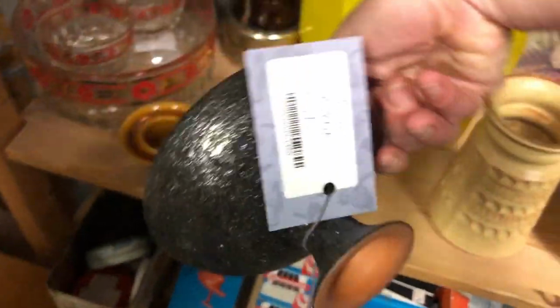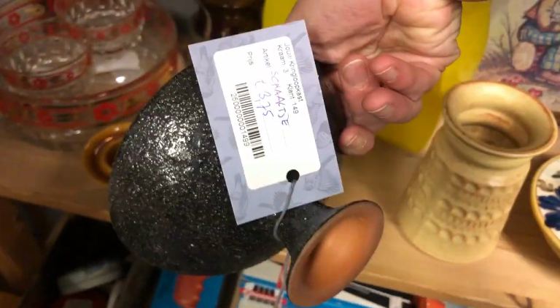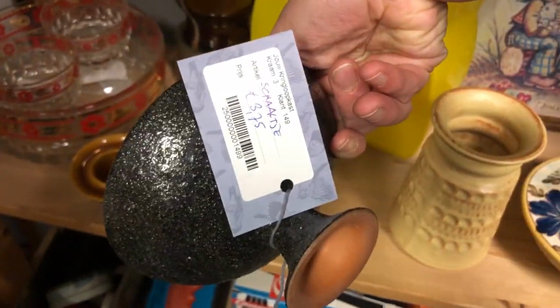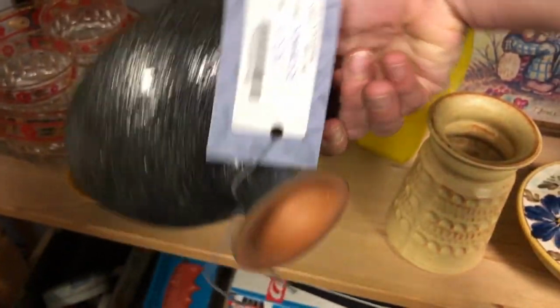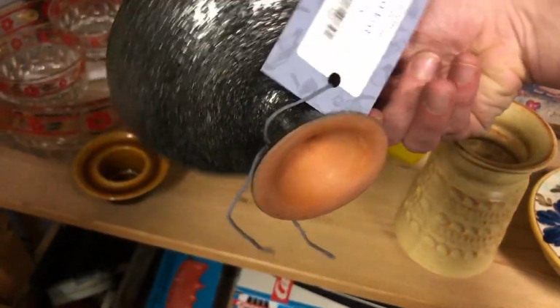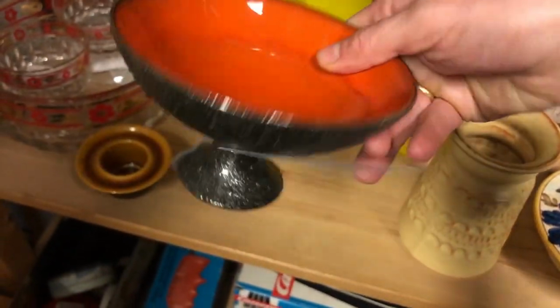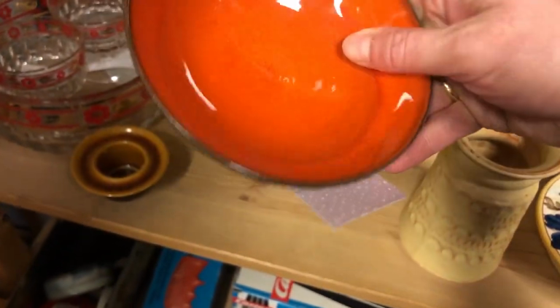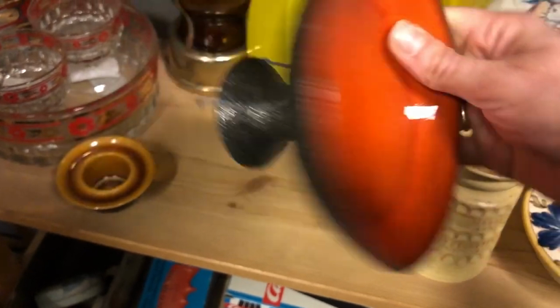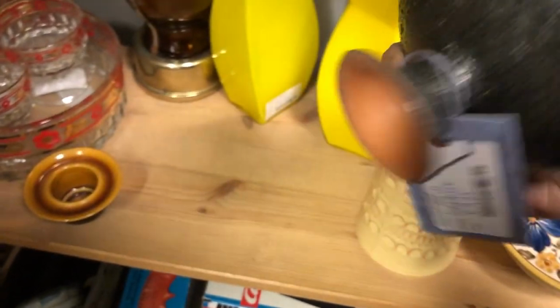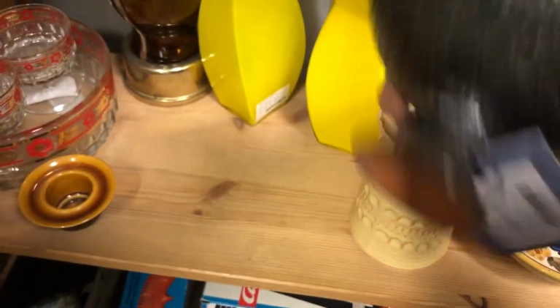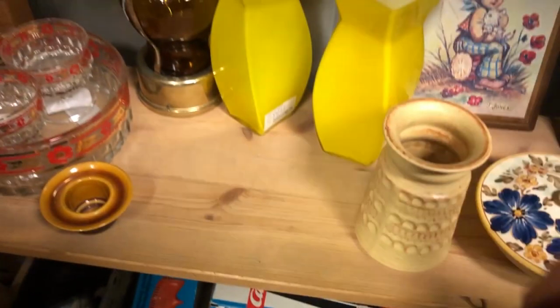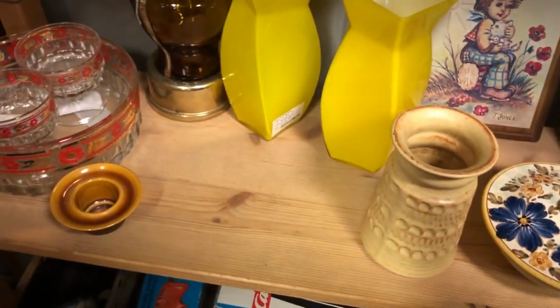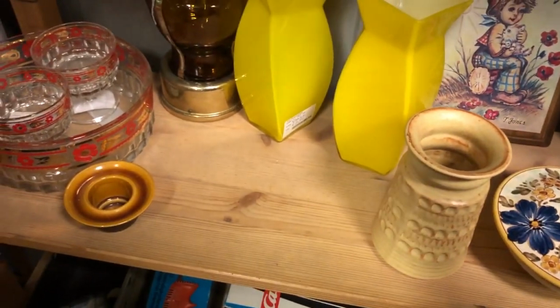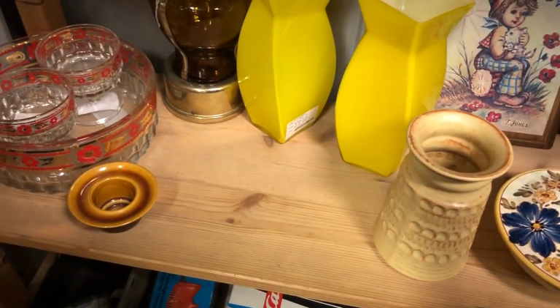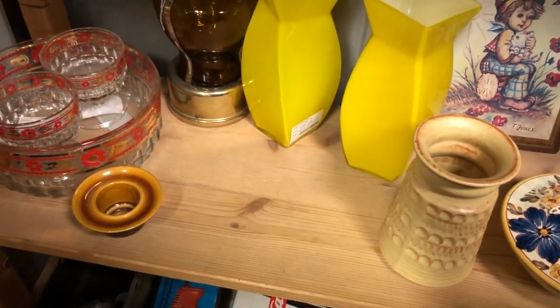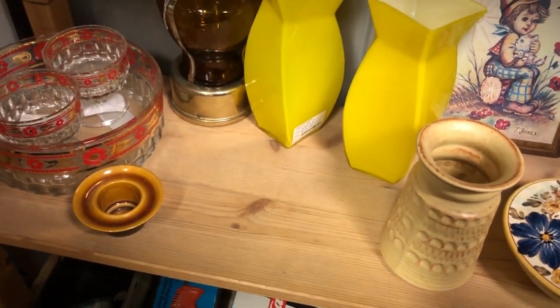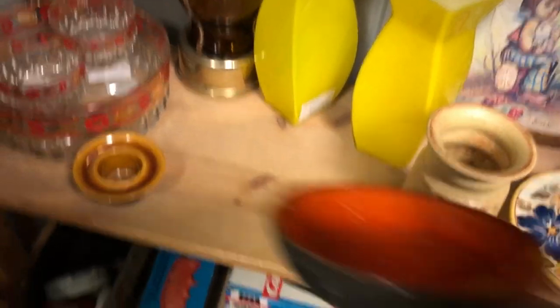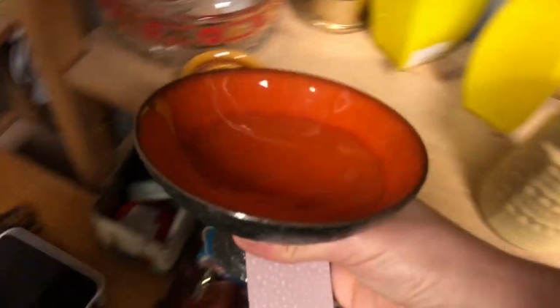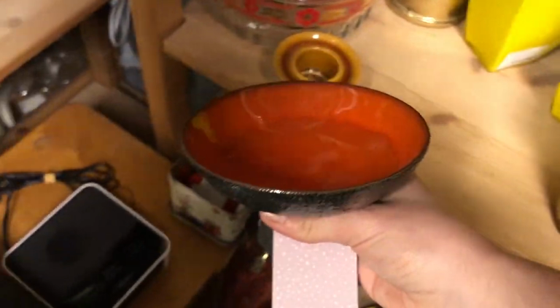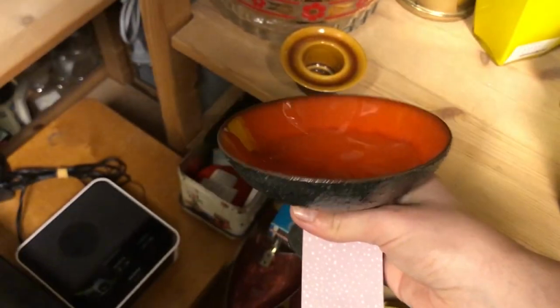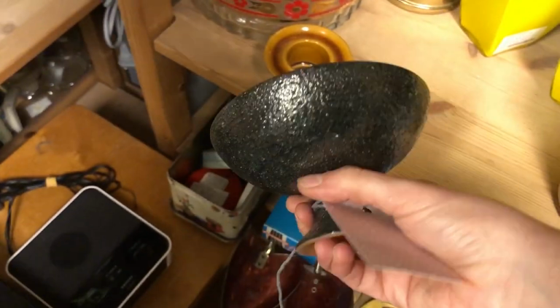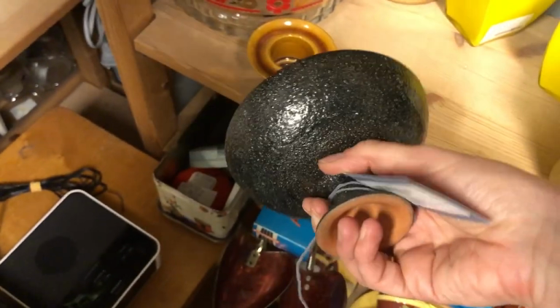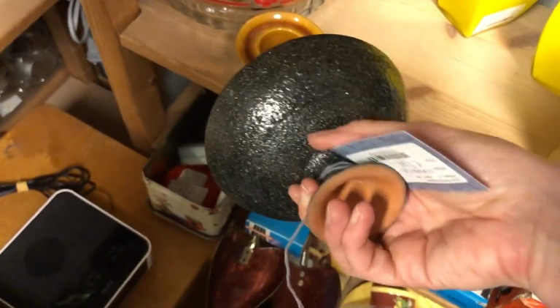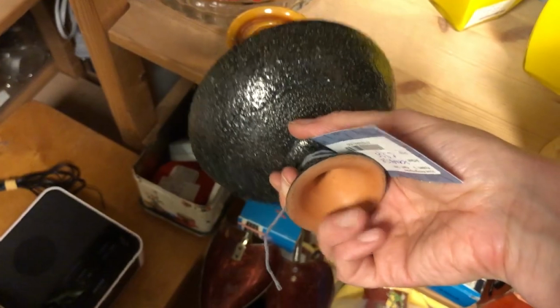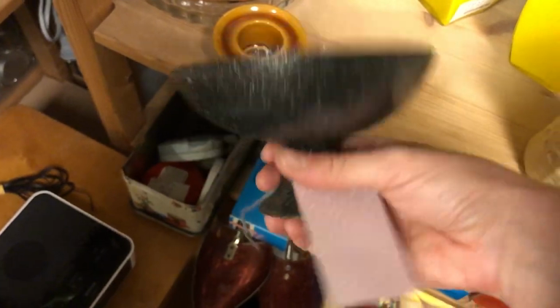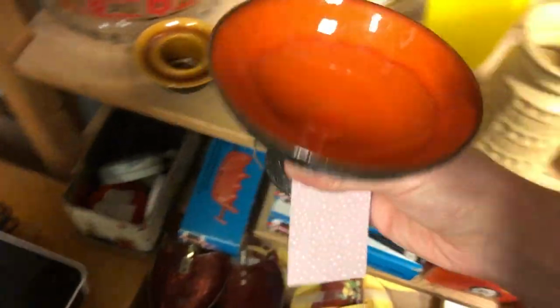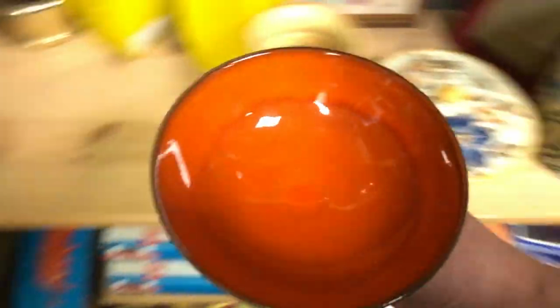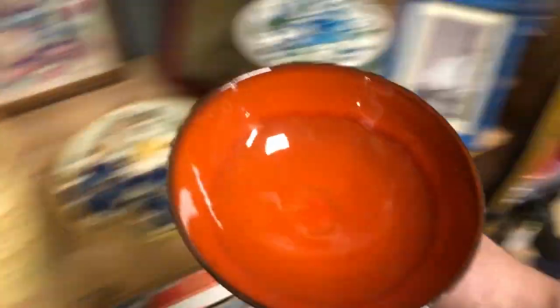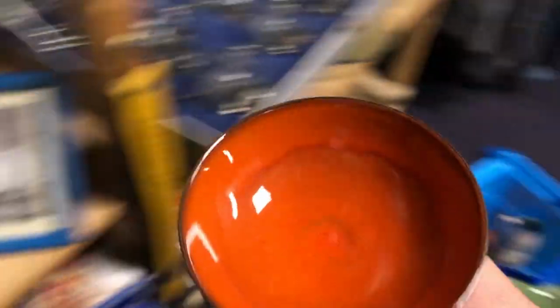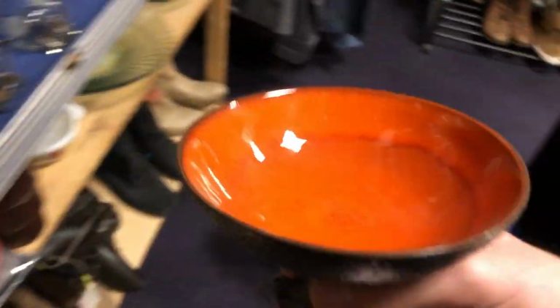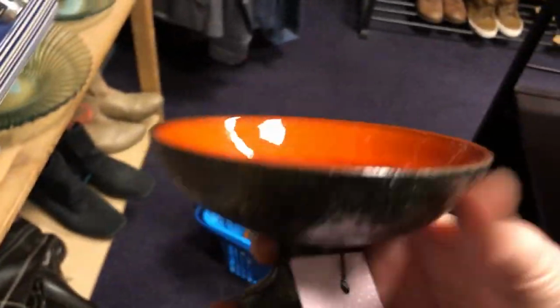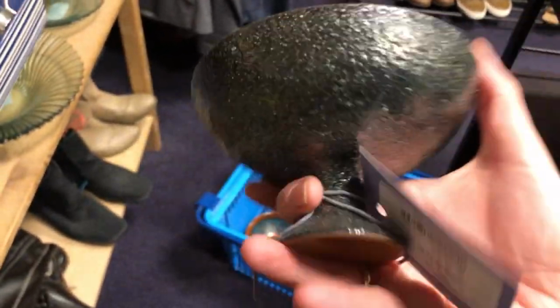I don't remember why I didn't pick this up, but I think it might have also been because I'm going to Germany soon for a full day of thrifting and I'm pretty selective with all my purchases right now.